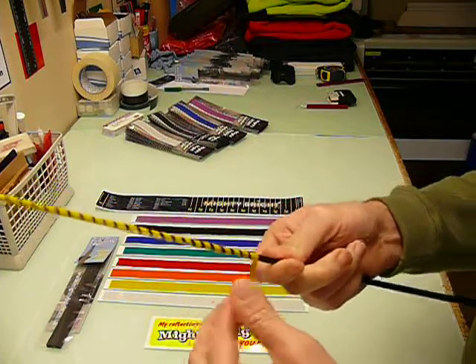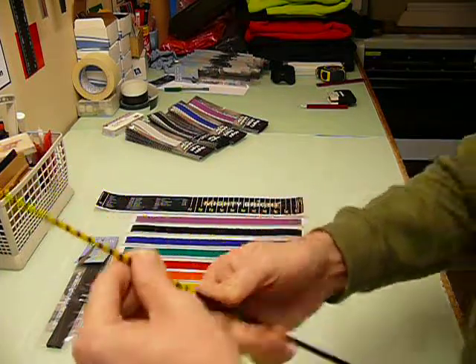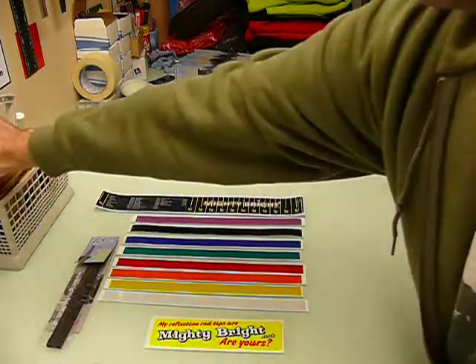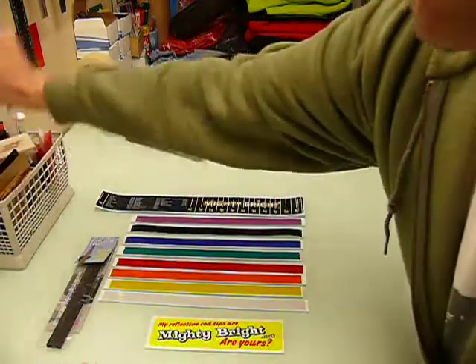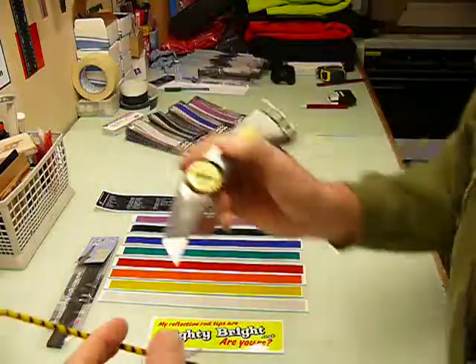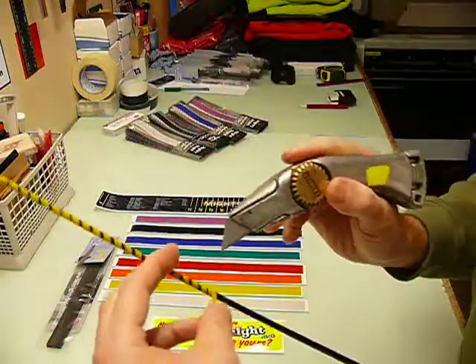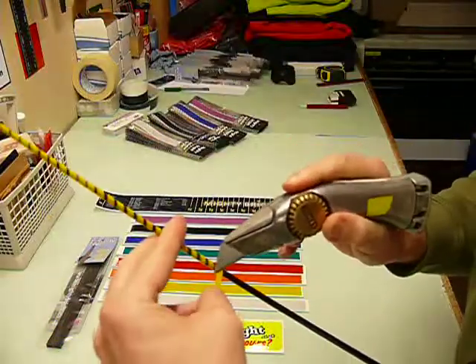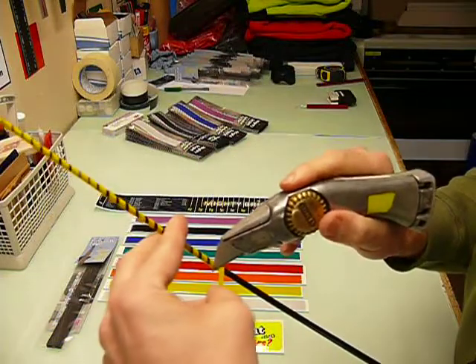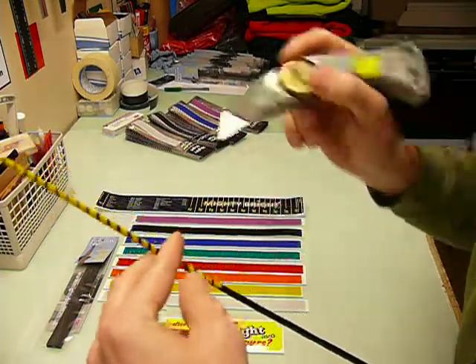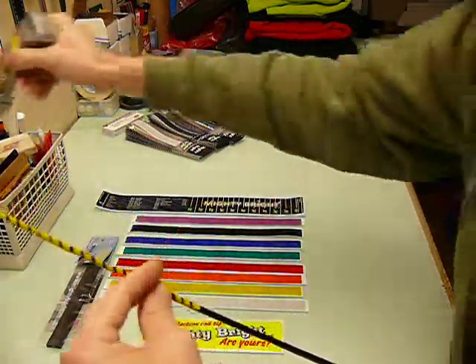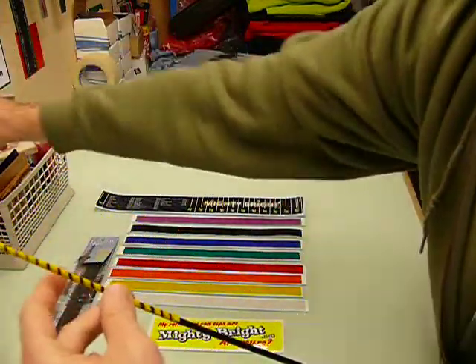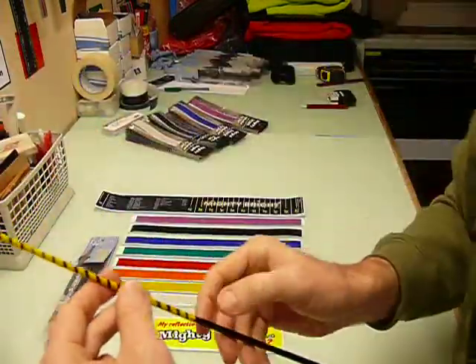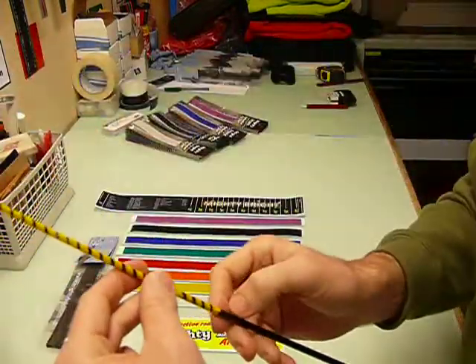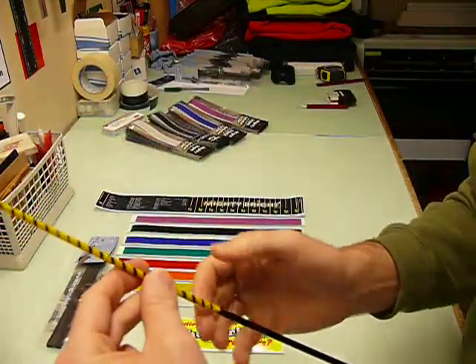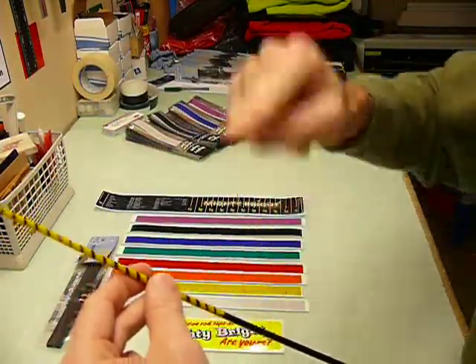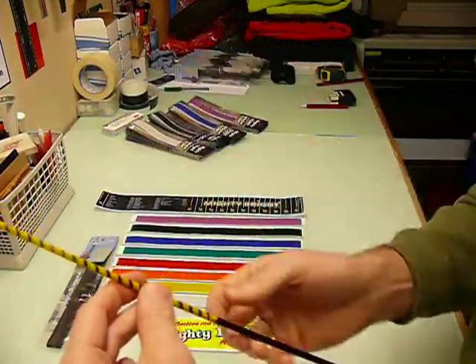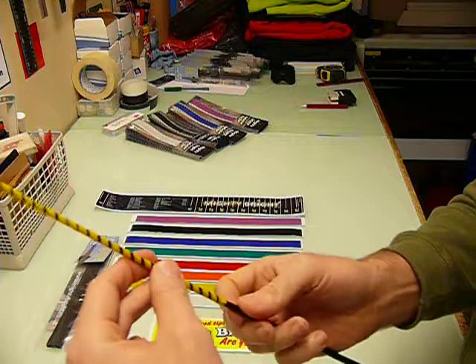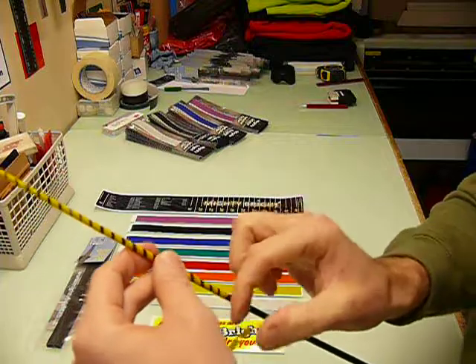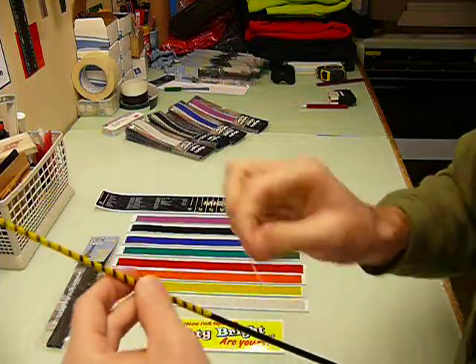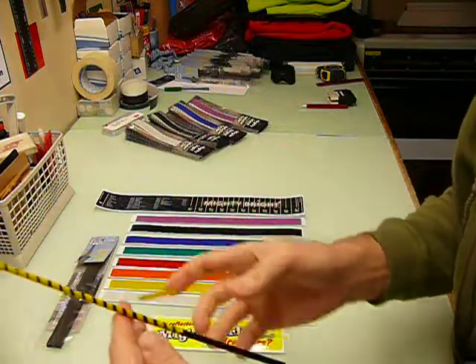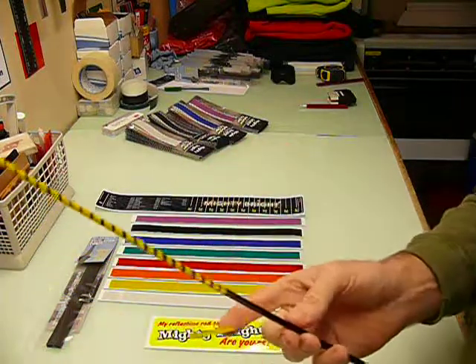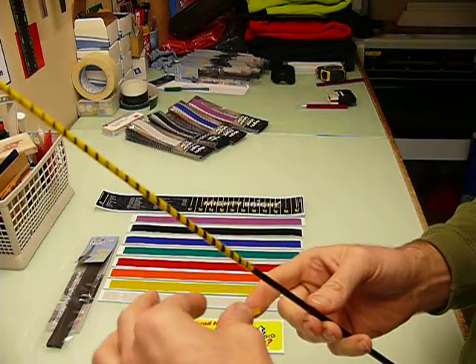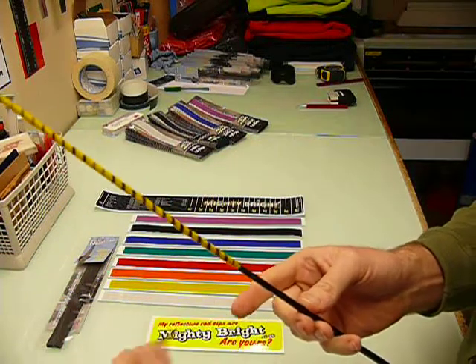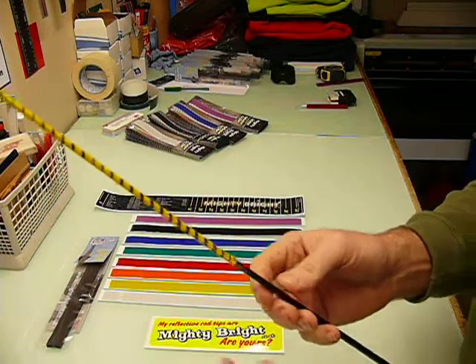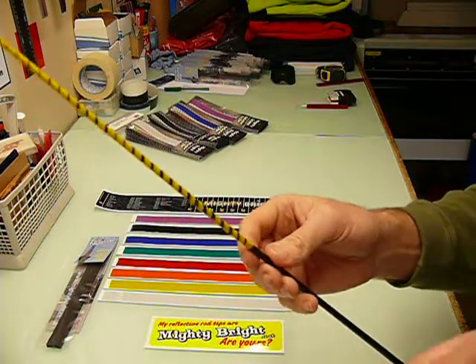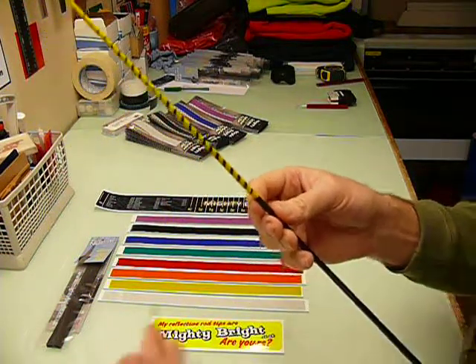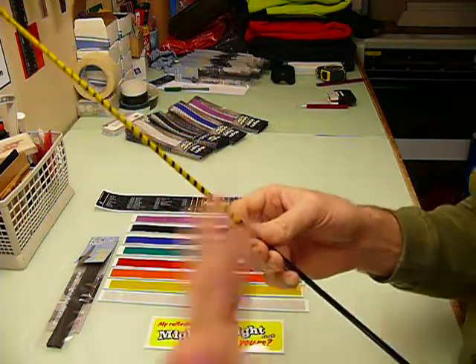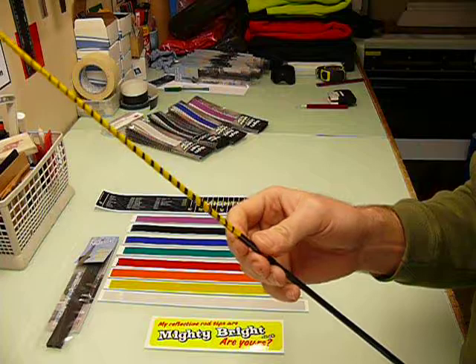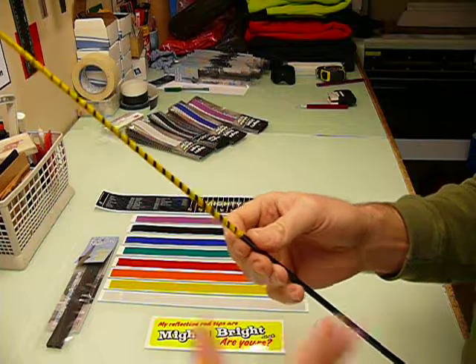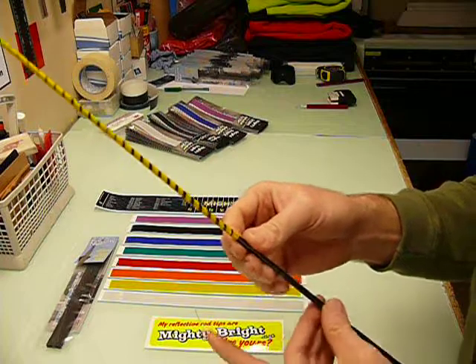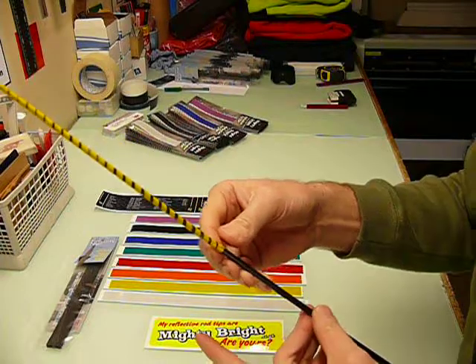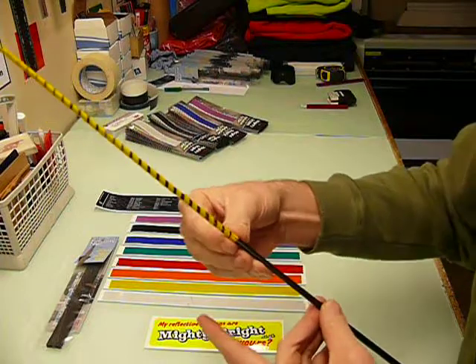Grab your knife and trim it off. Try to make the trimmed end on the top edge of the rod, away from the guides — that way, if it ever comes up or the line catches it, it's not going to get in the way of your line.